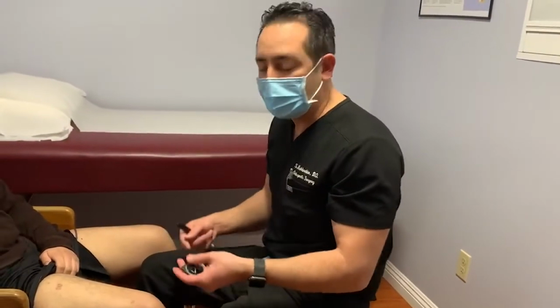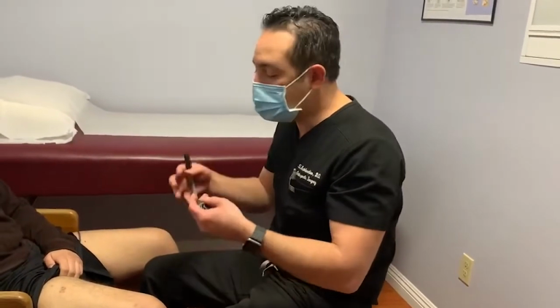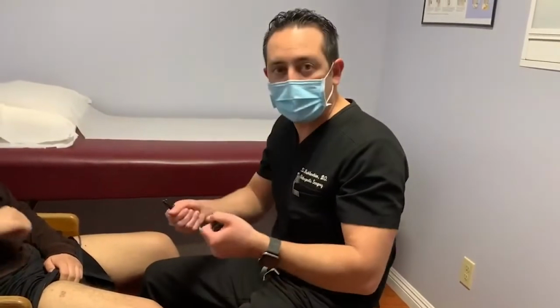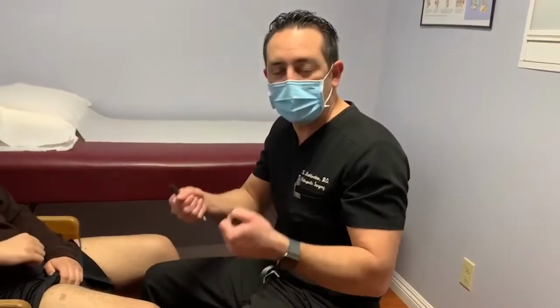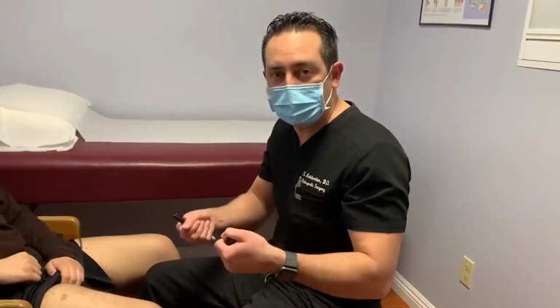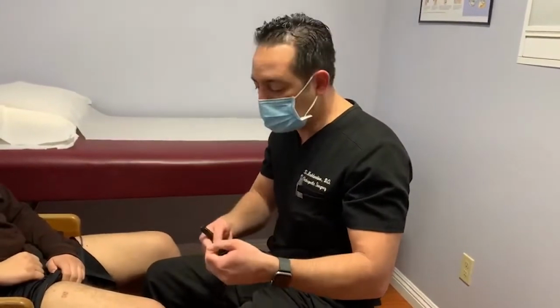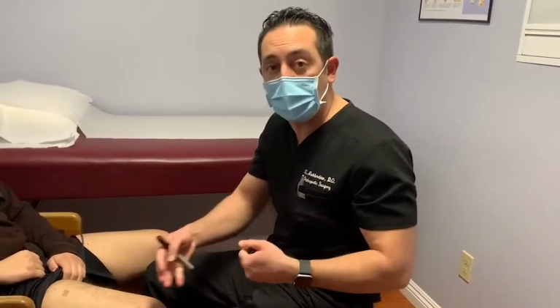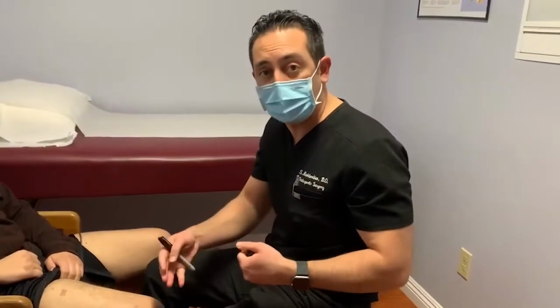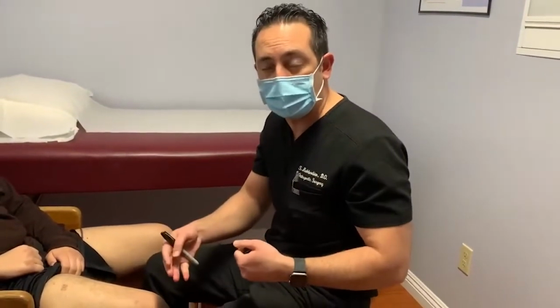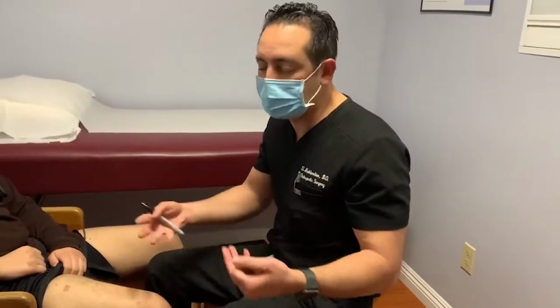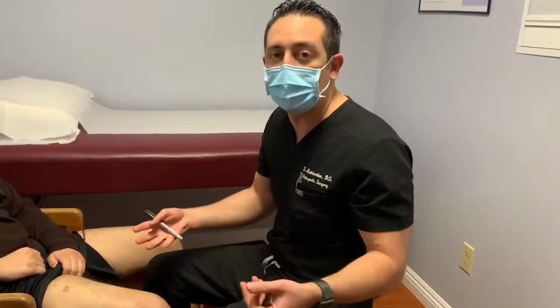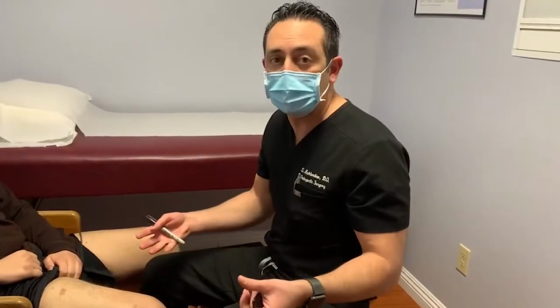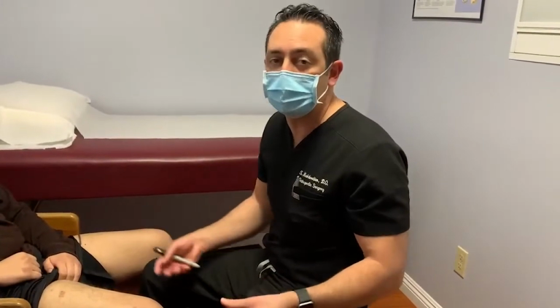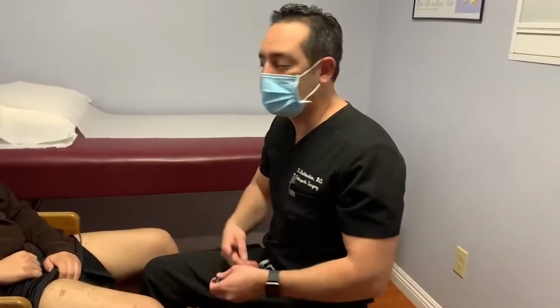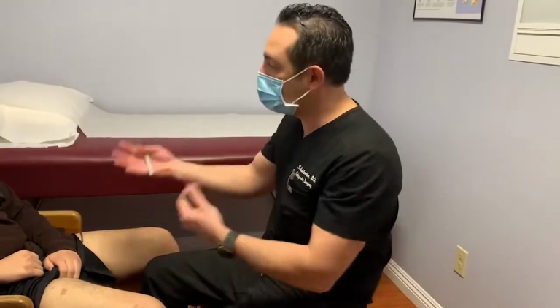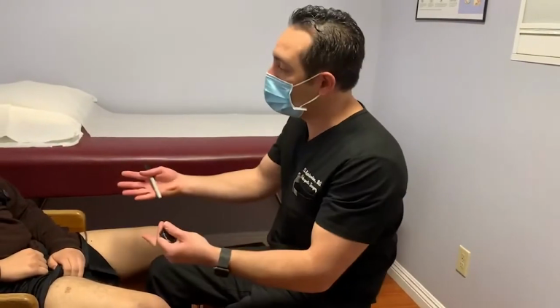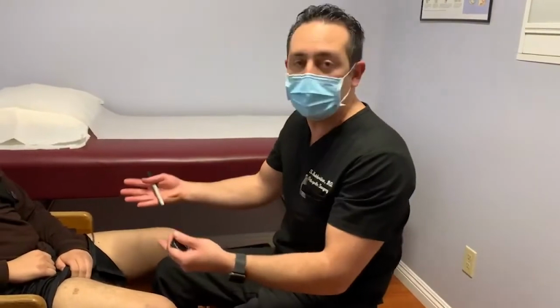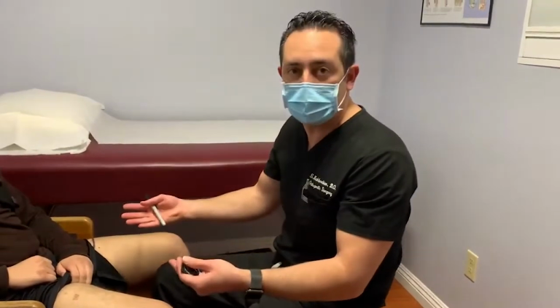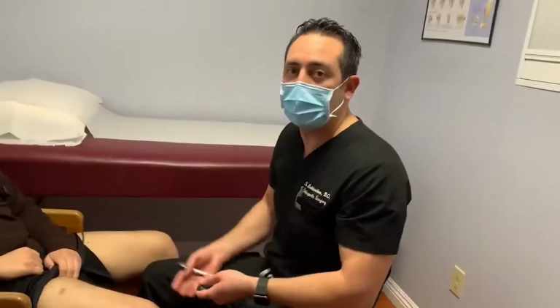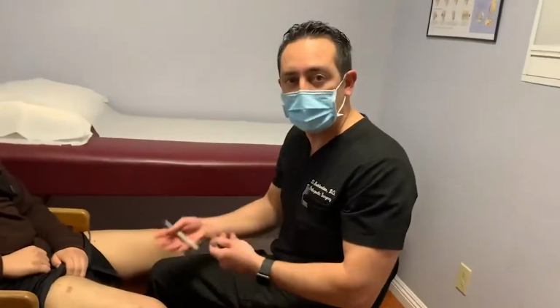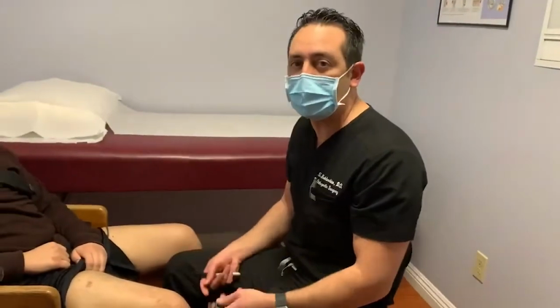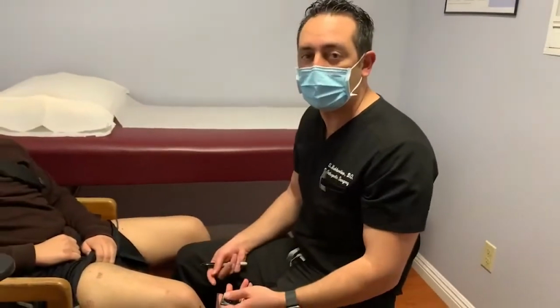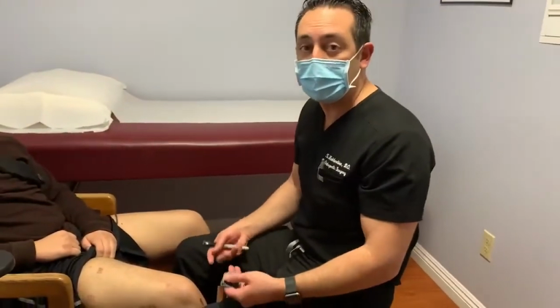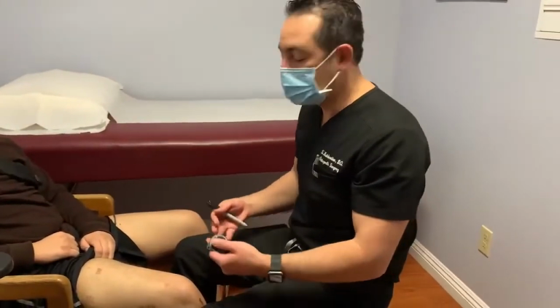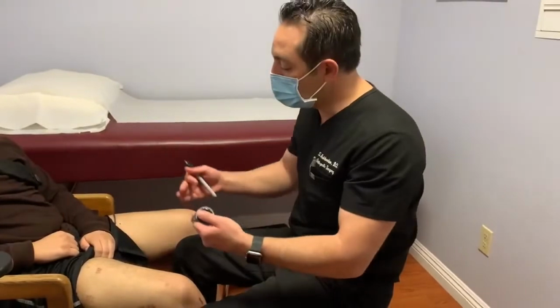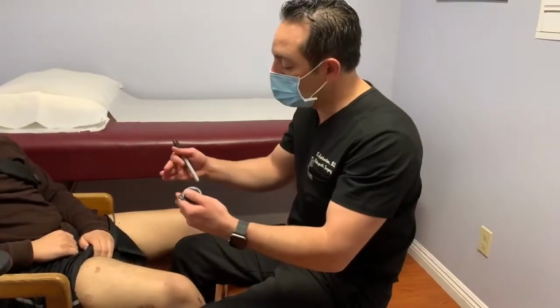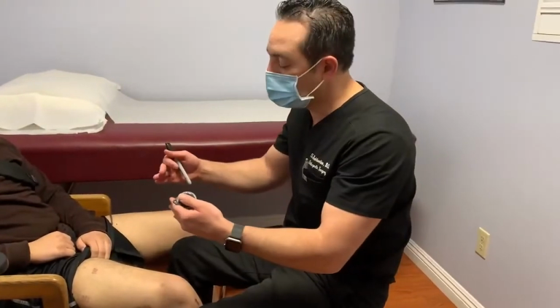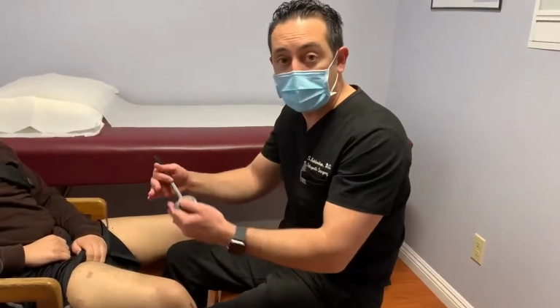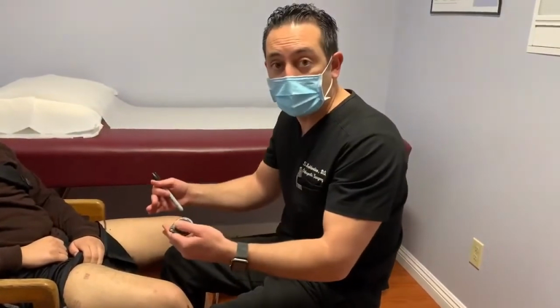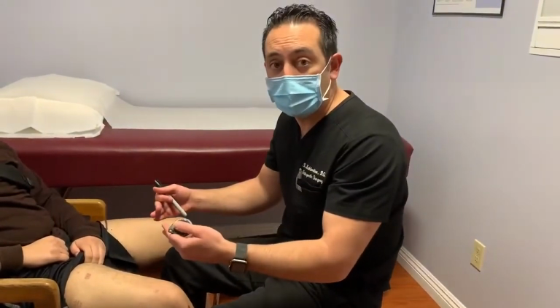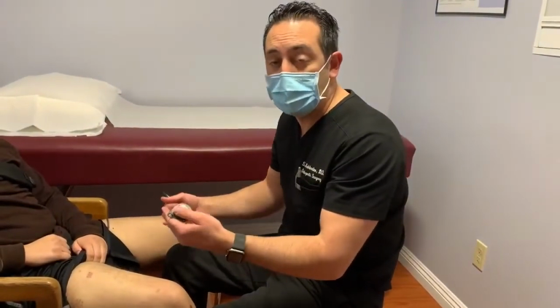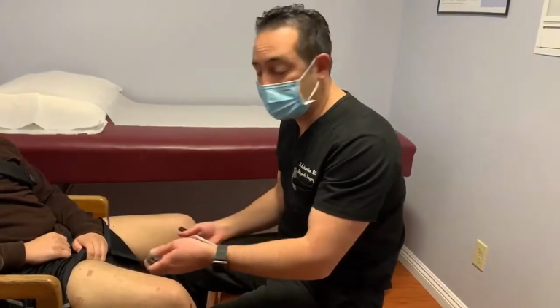If the magnet and the ERC are too far apart from each other, then the nail won't lengthen. So every time my patients come in, I re-measure and make sure that we know exactly where the magnet is.